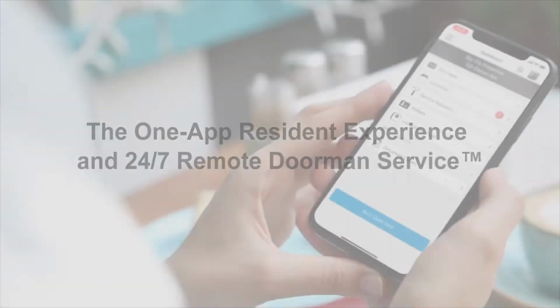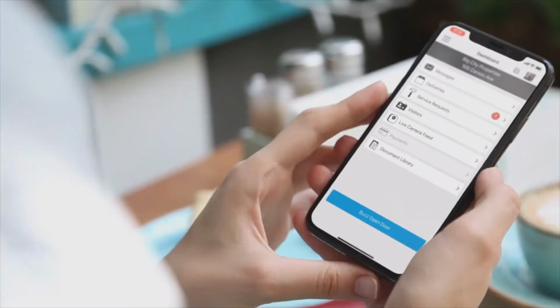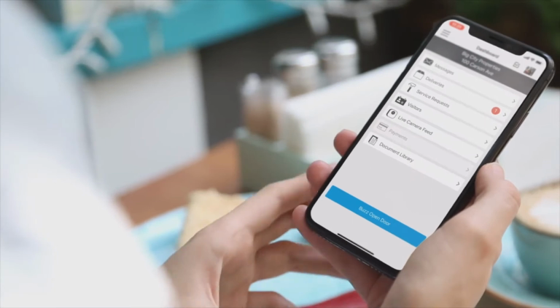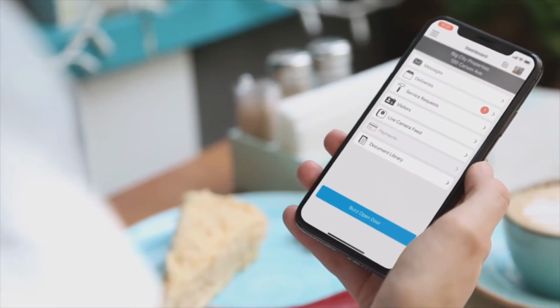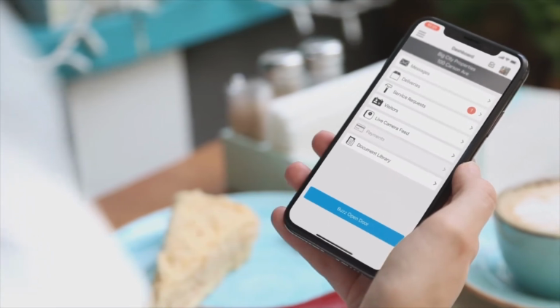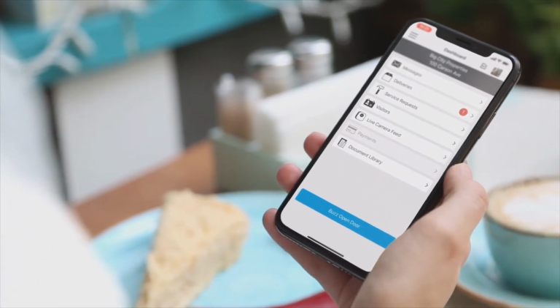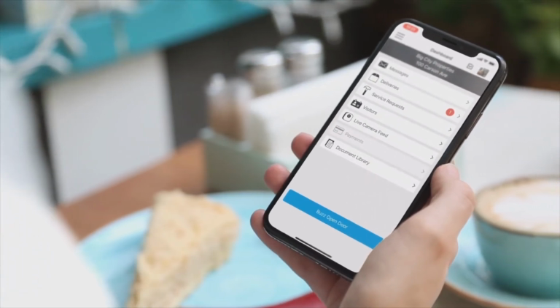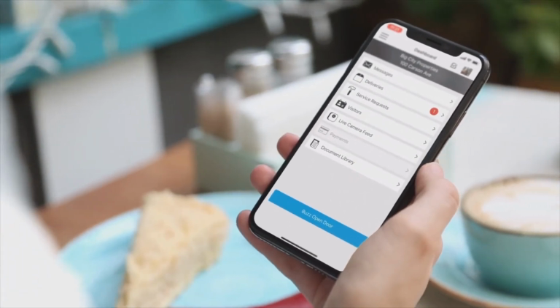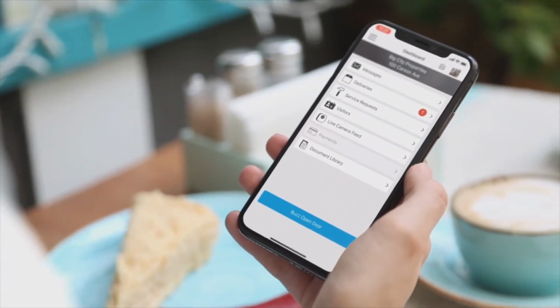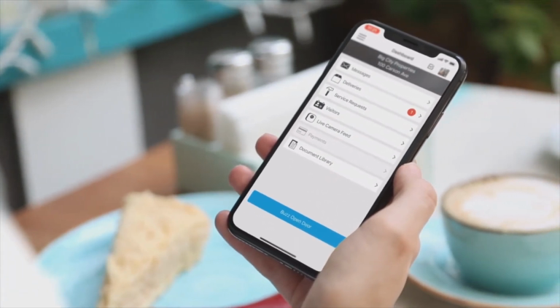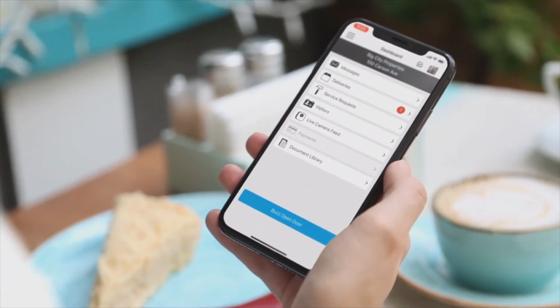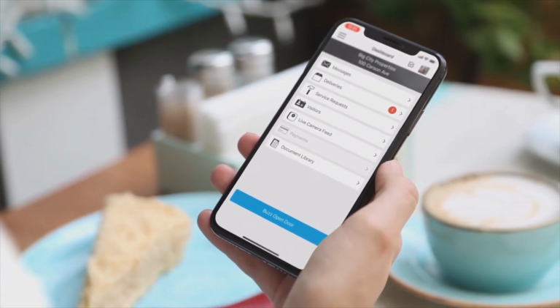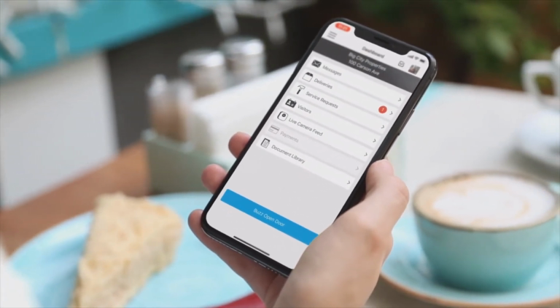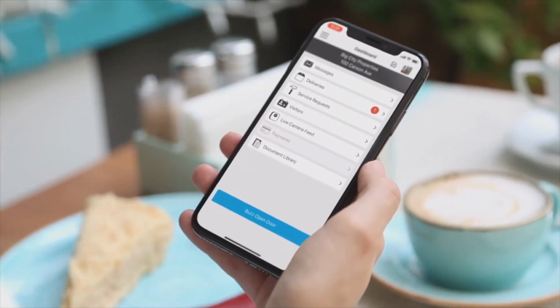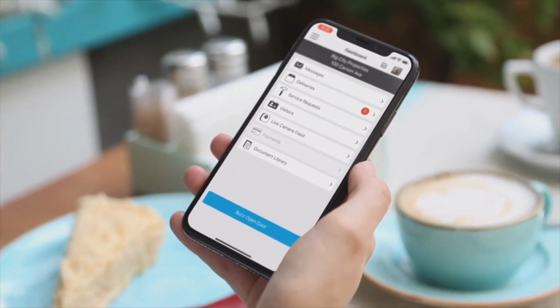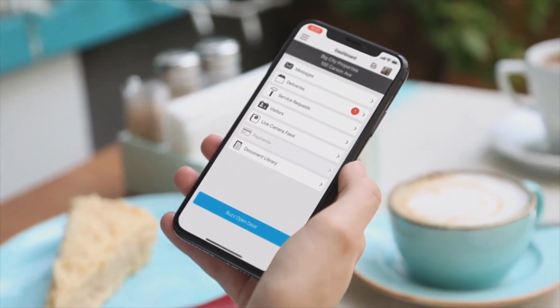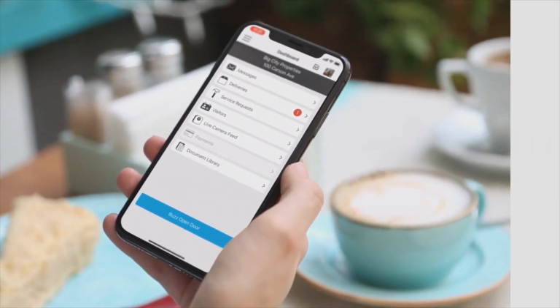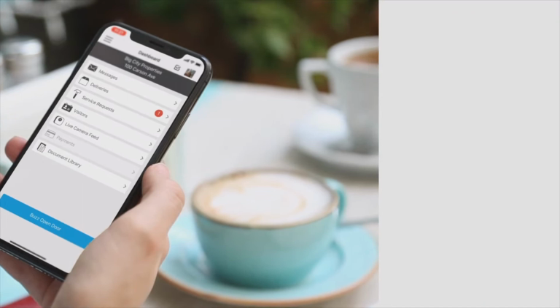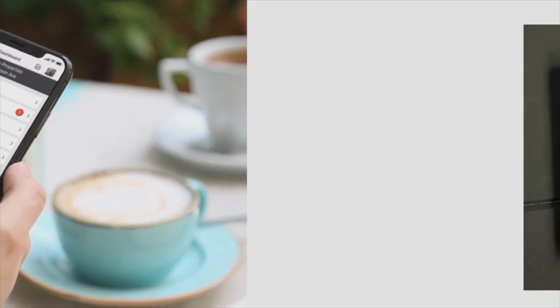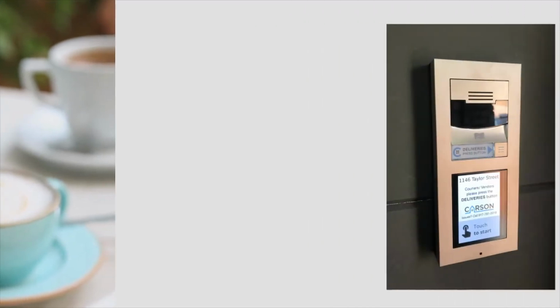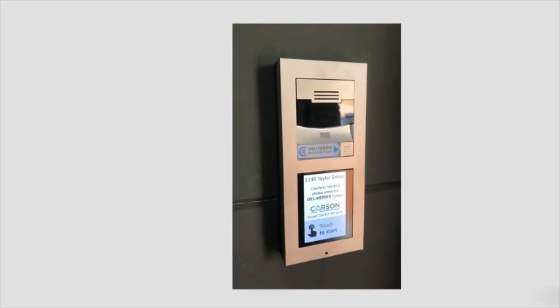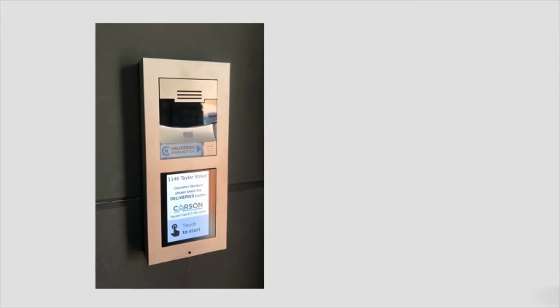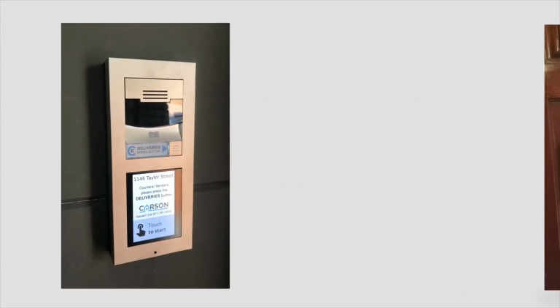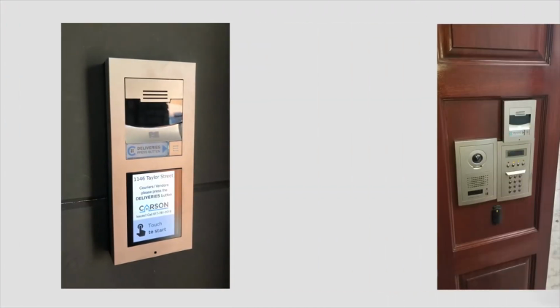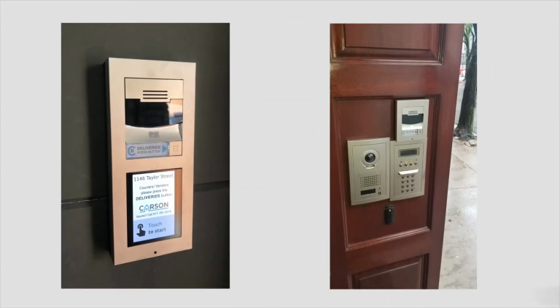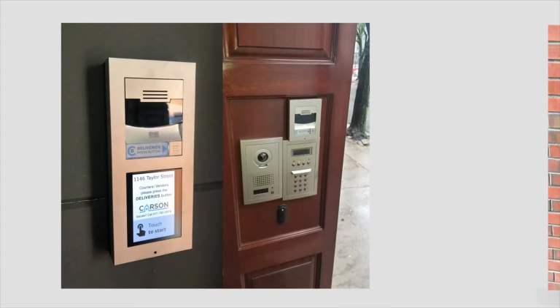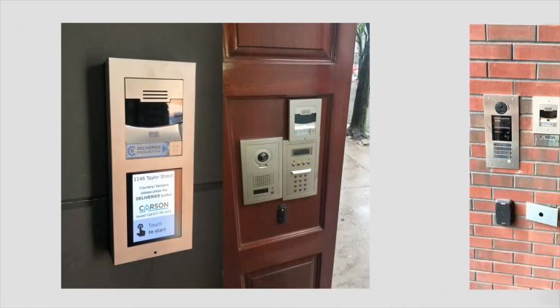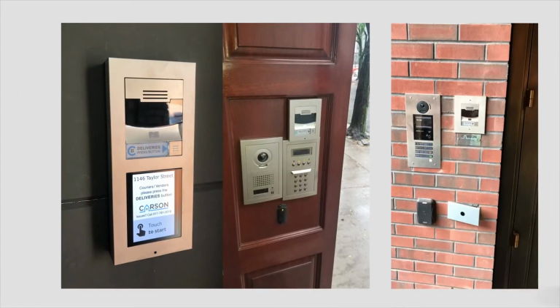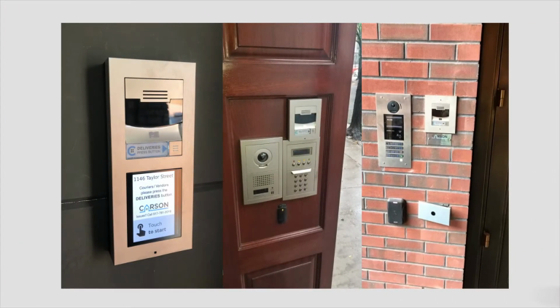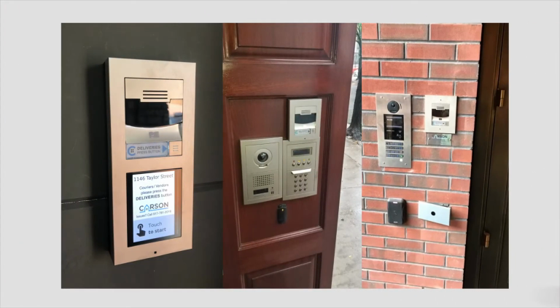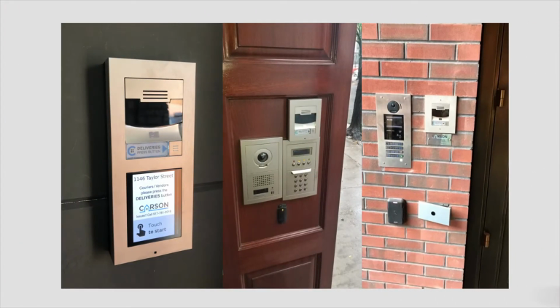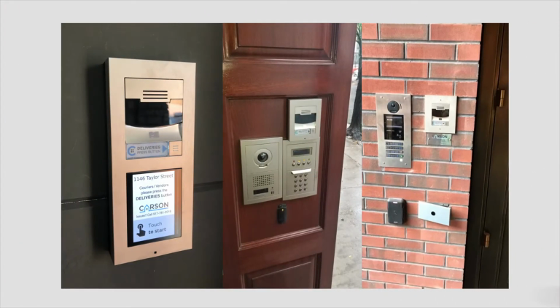Carson is an all-in-one platform that's simple to install and easy to operate. Add it to your front door or any other door so residents and management can provide controlled access from anywhere.